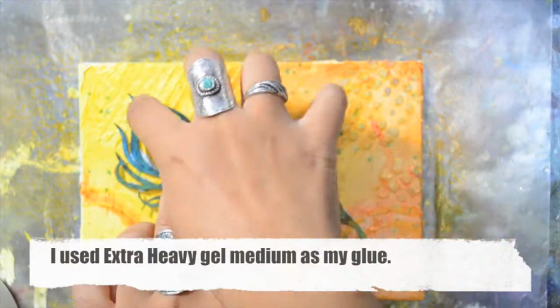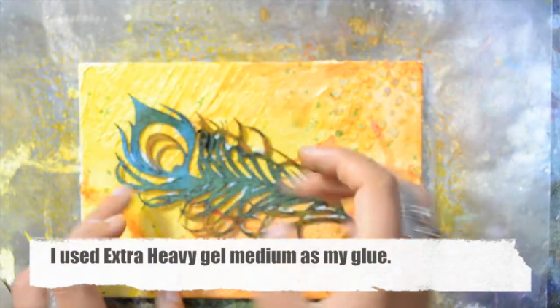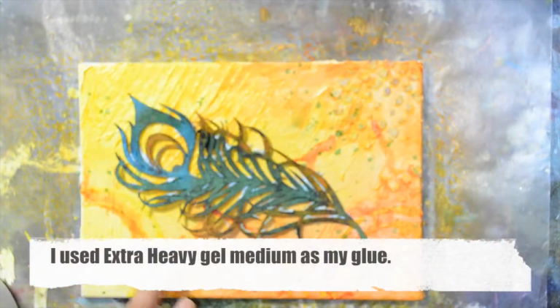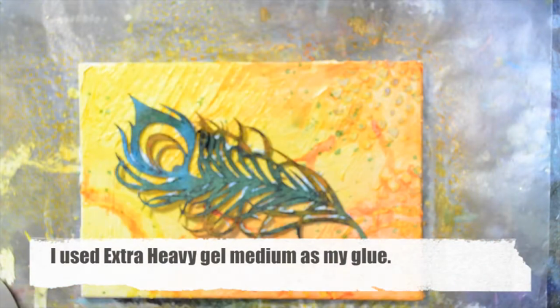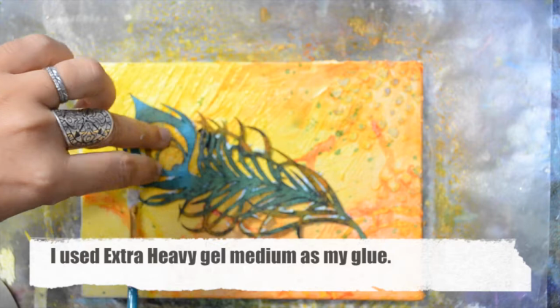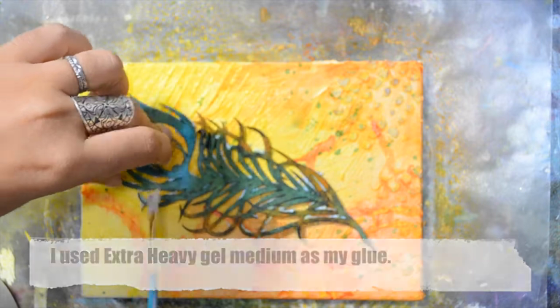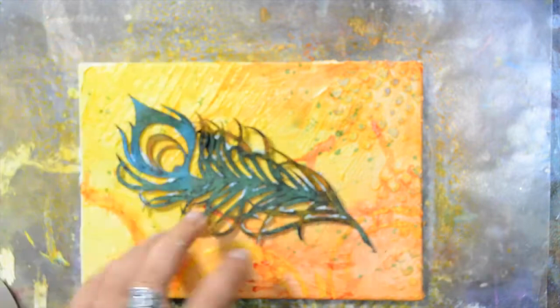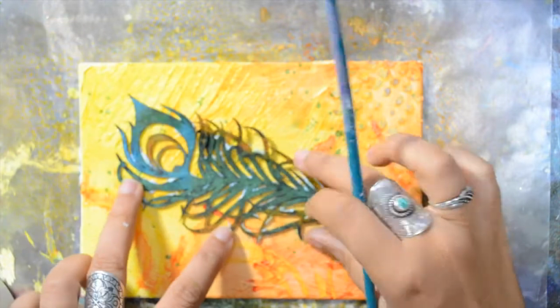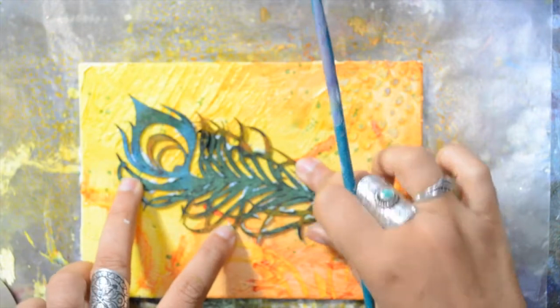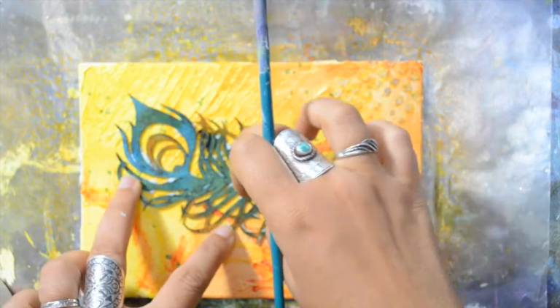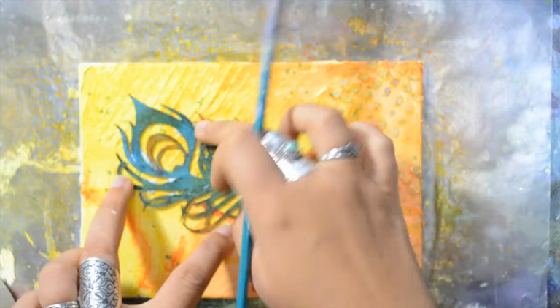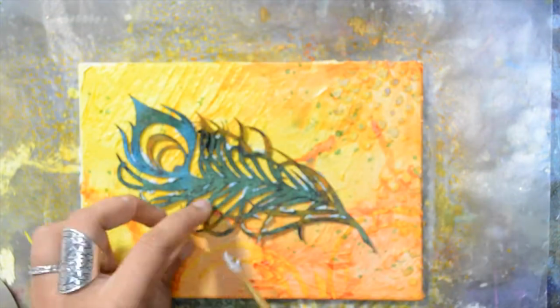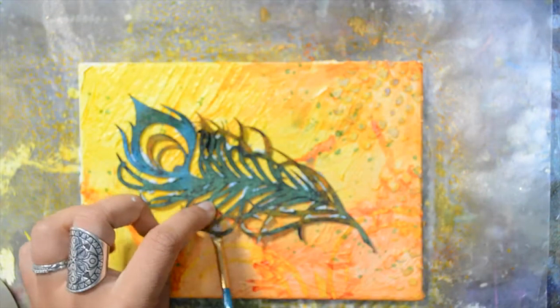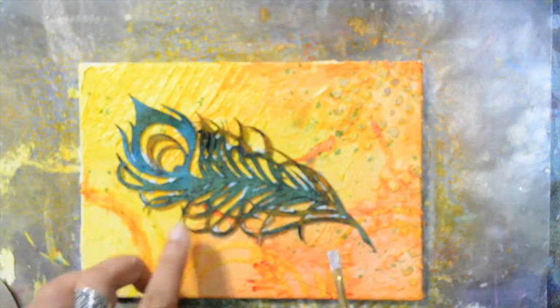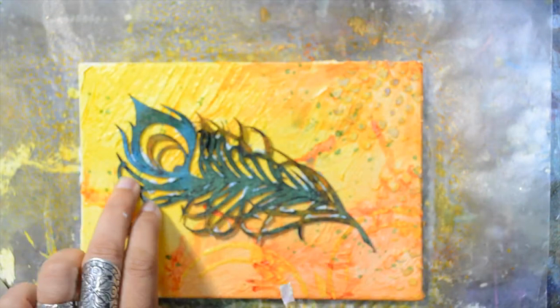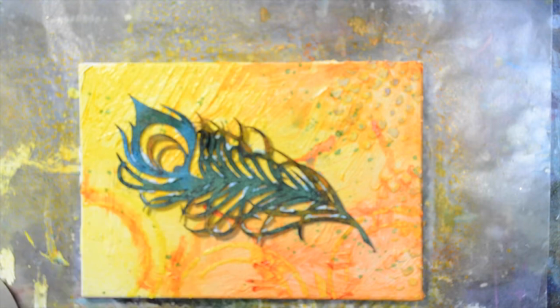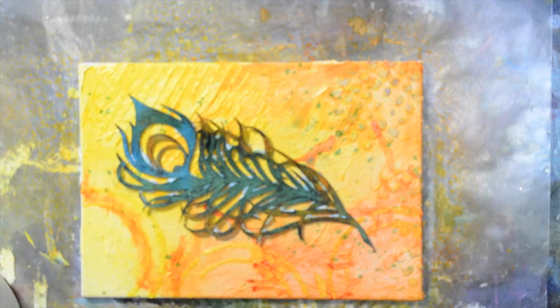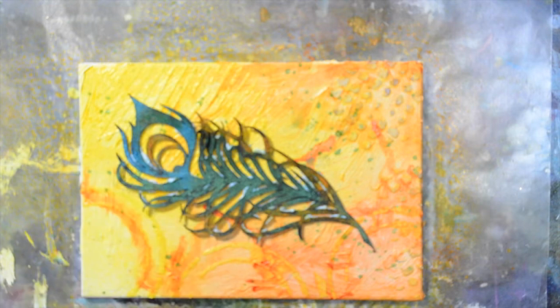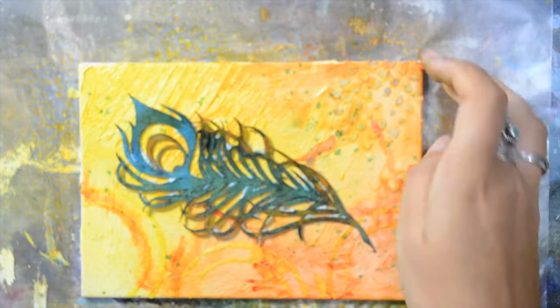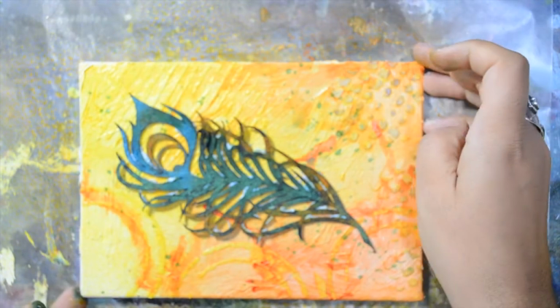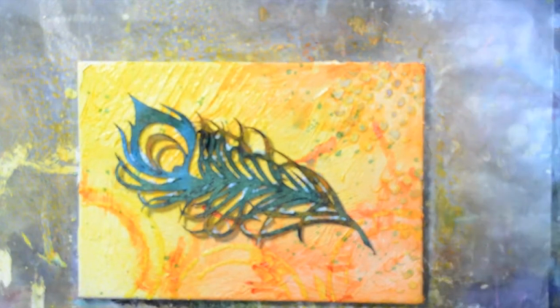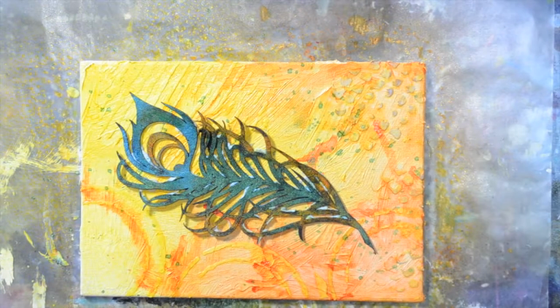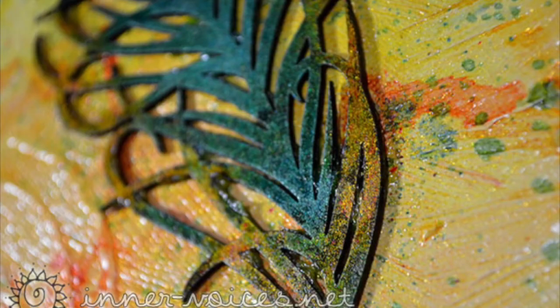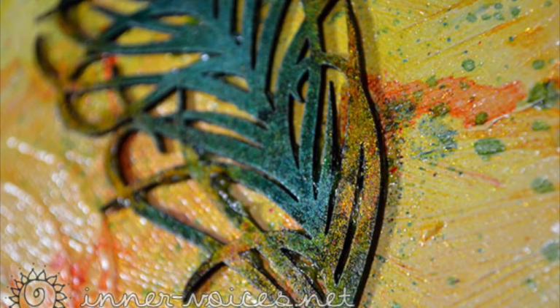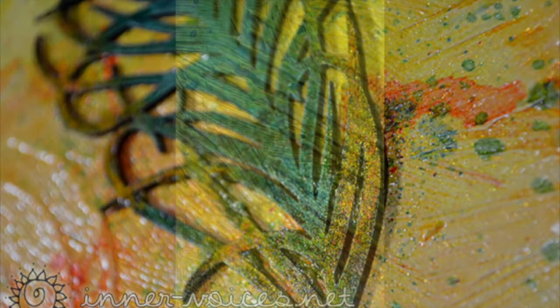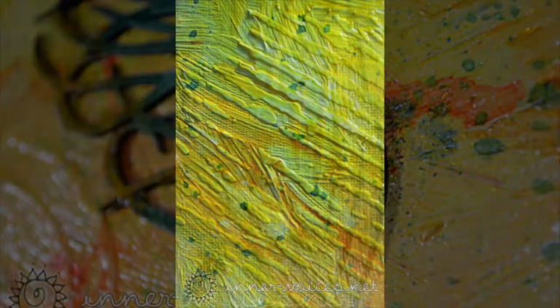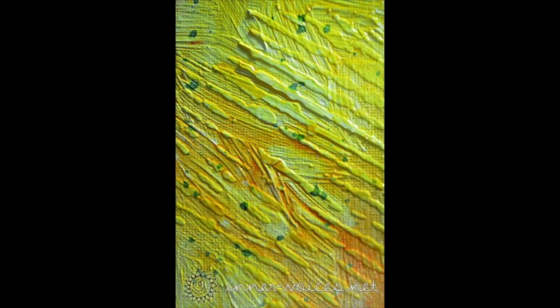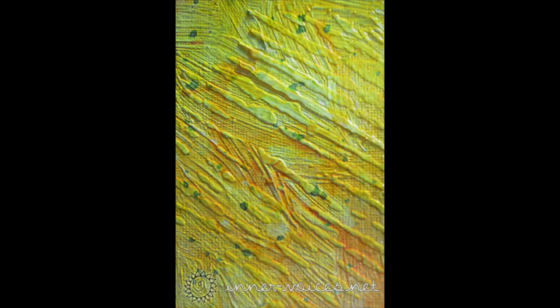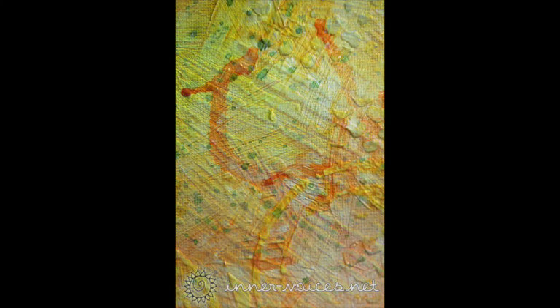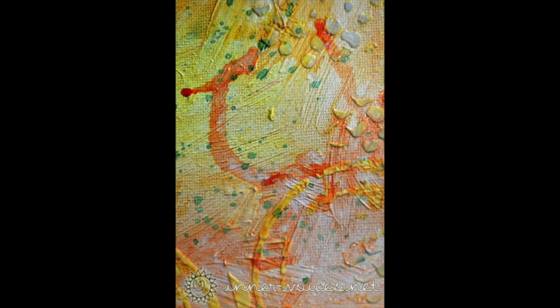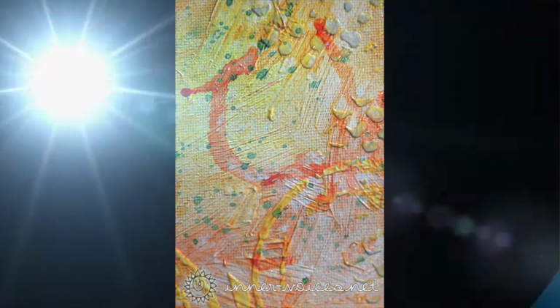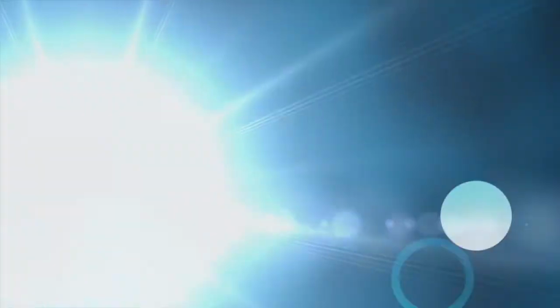Now it's the last step — gluing the feather to the canvas. I'm using extra heavy gel but you could use strong glue as well. That's it for today, thank you so much for watching, bye!